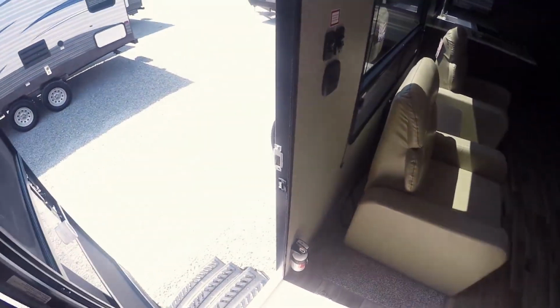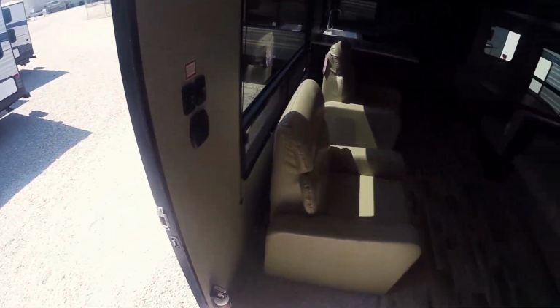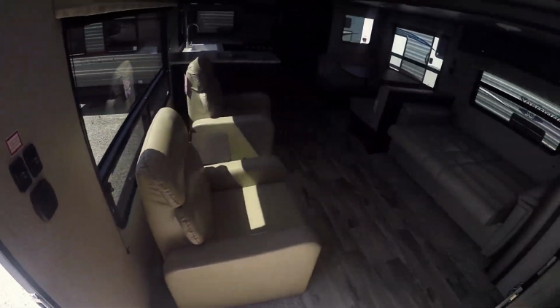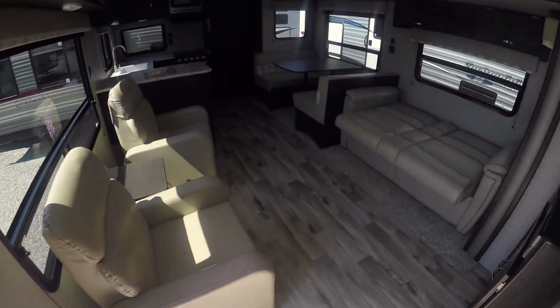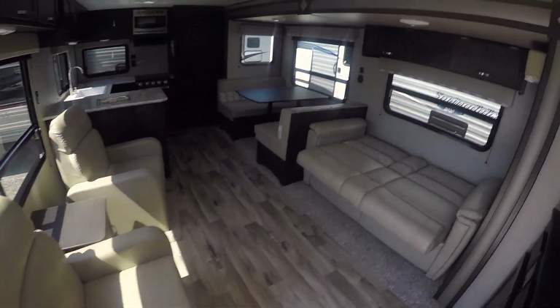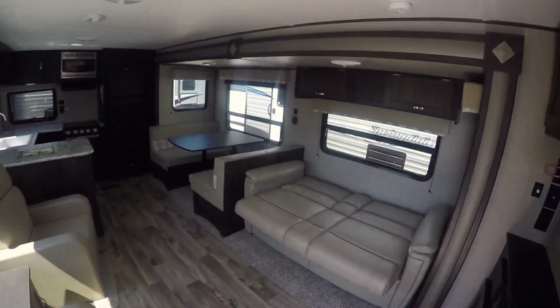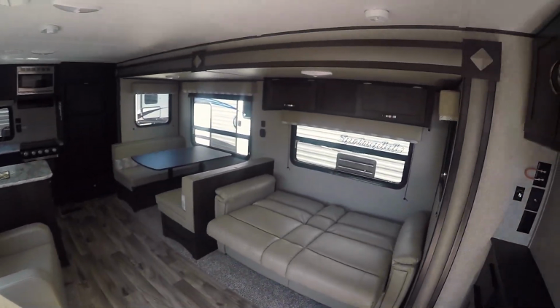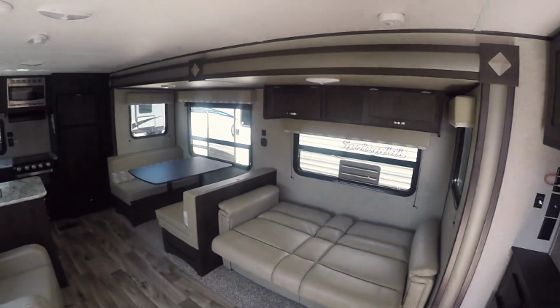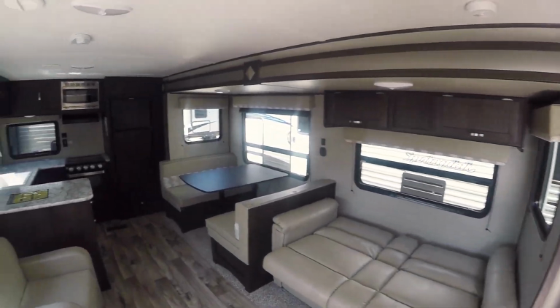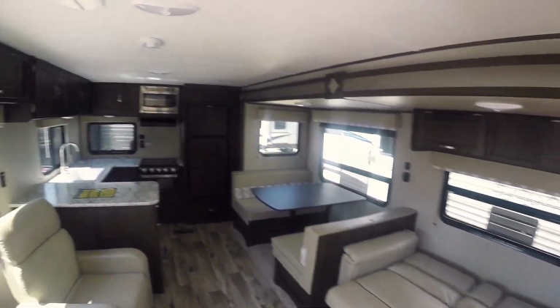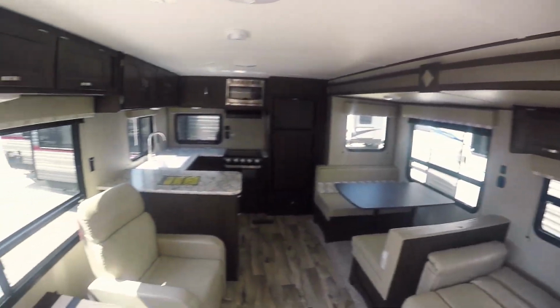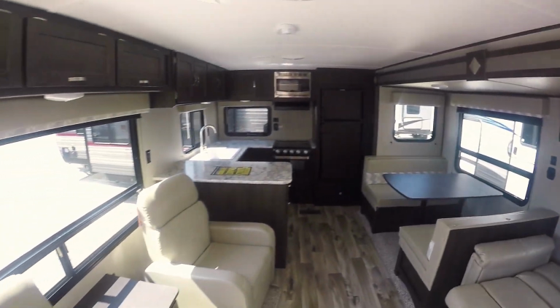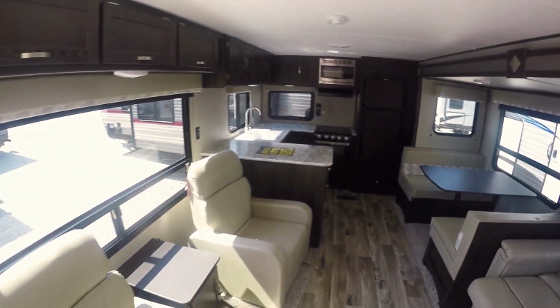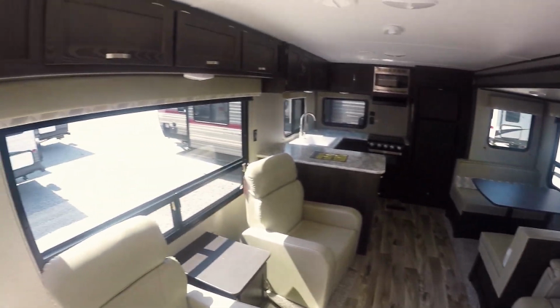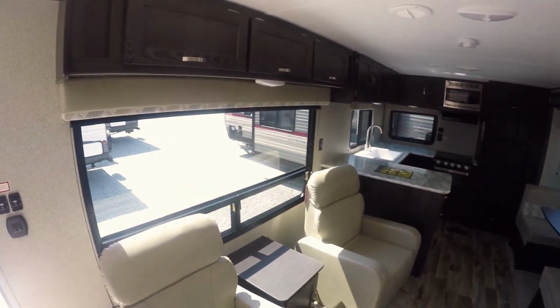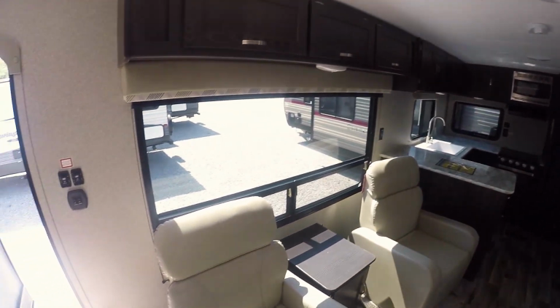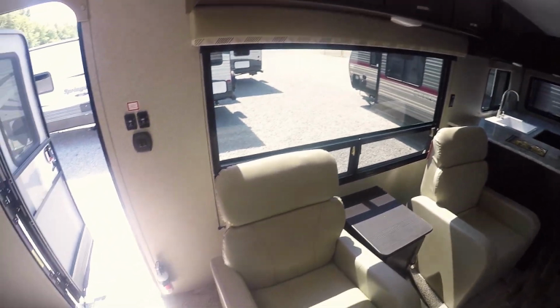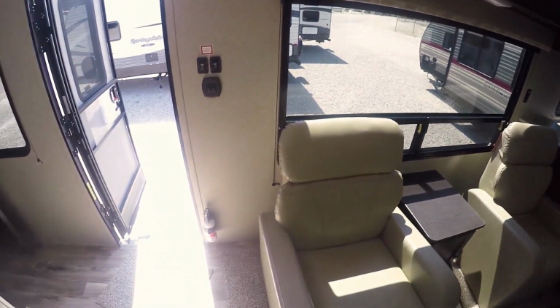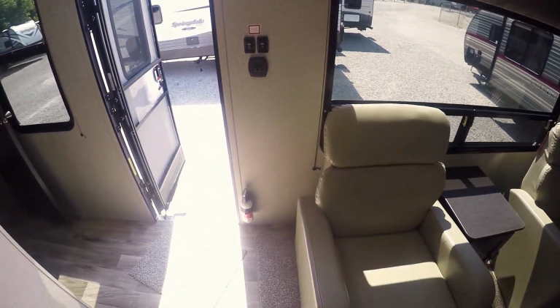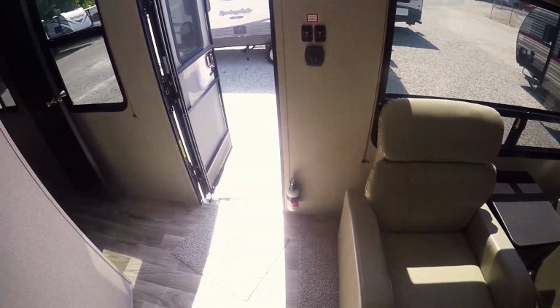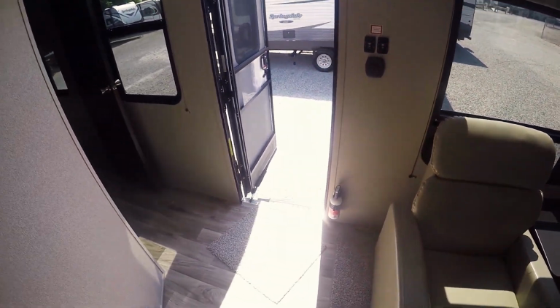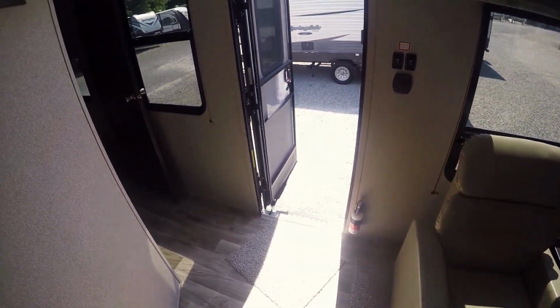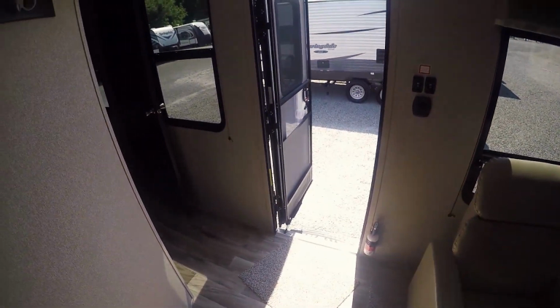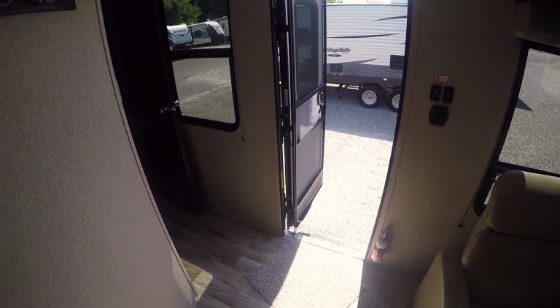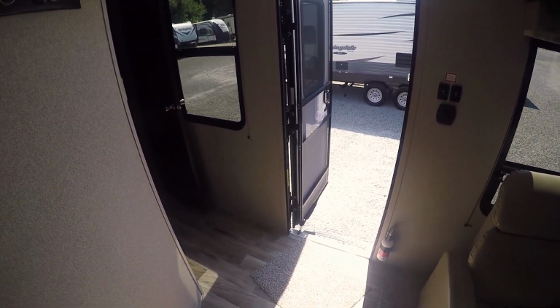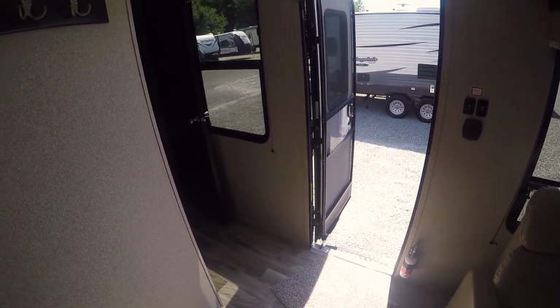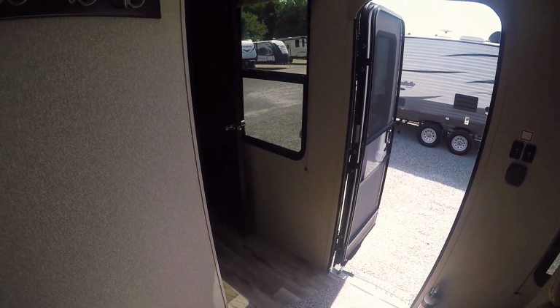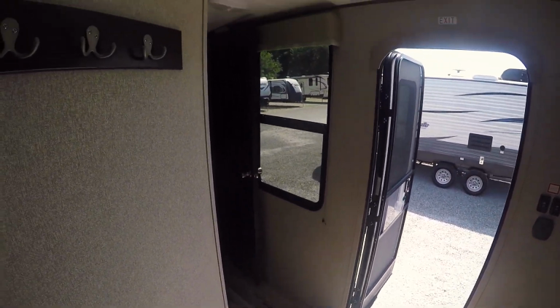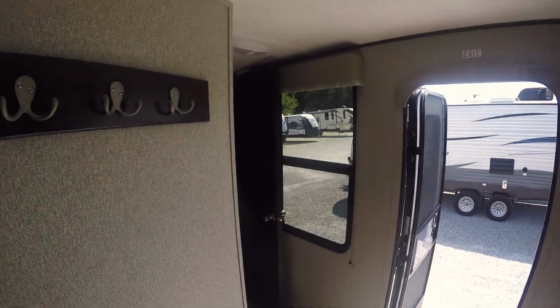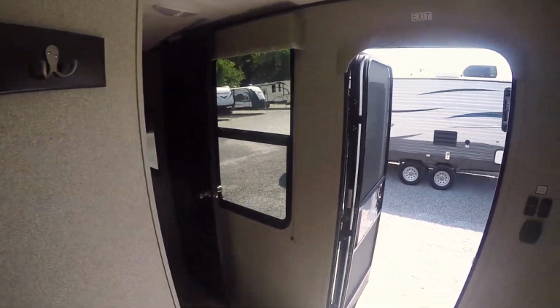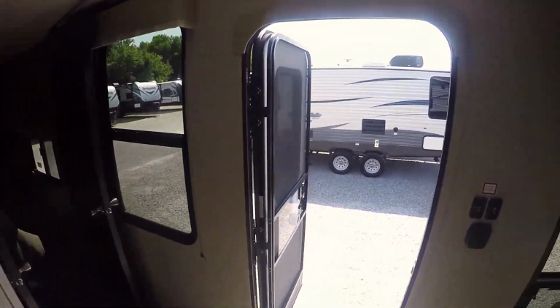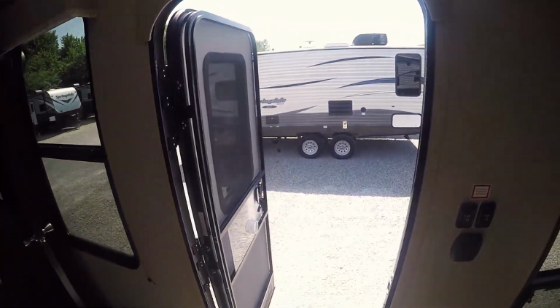Once again, this is a 2019 Keystone Springdale 2930 RK. This camper weighs 6,800 pounds. We are Paul Sherry RVs in Piqua, Ohio — come visit.